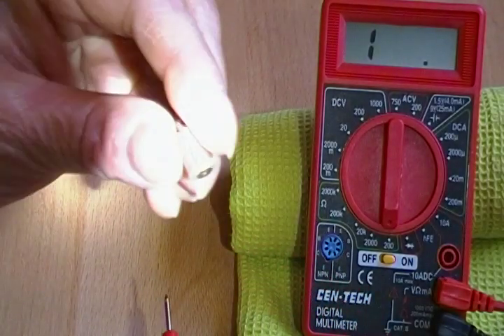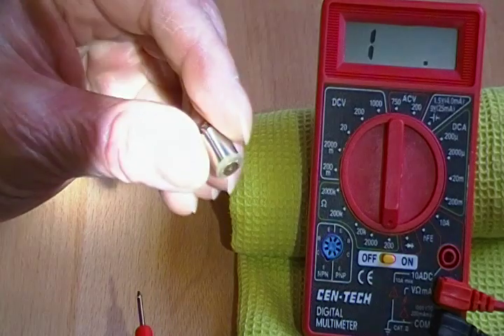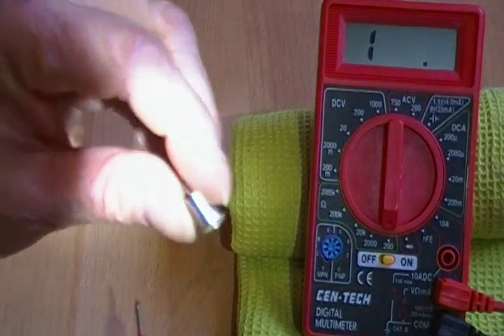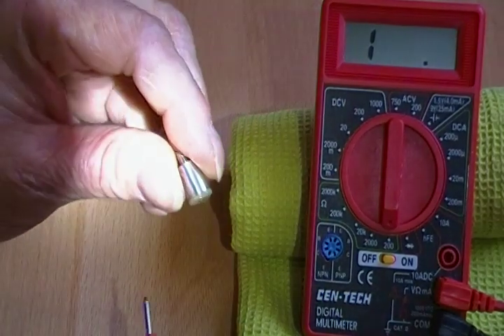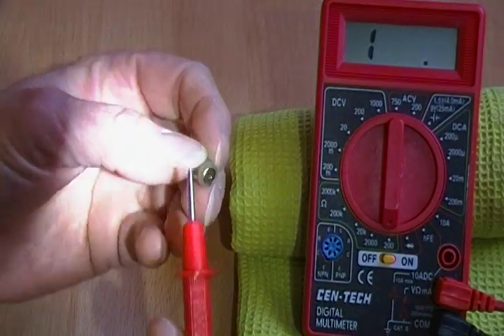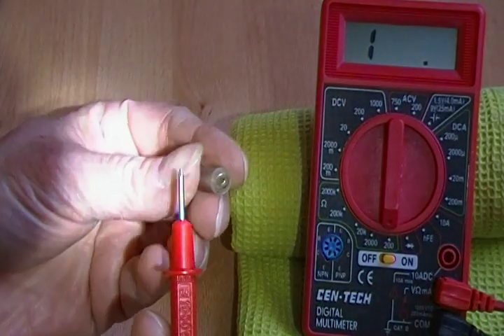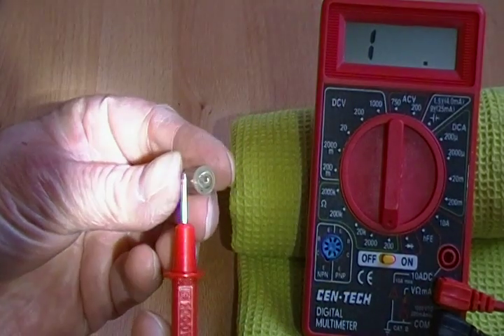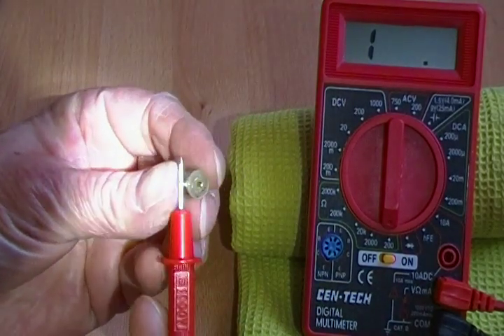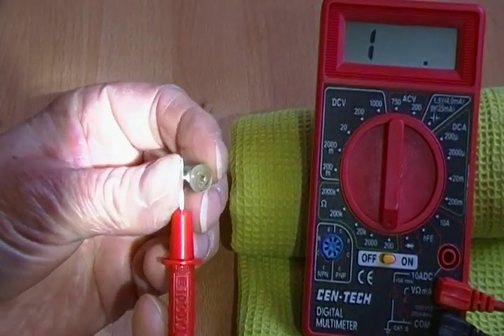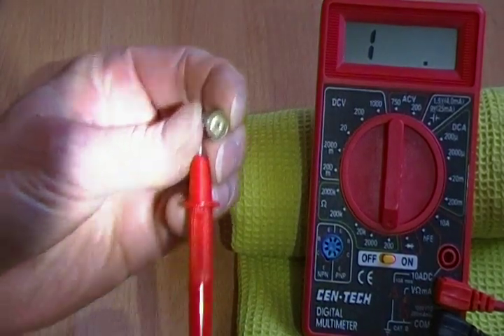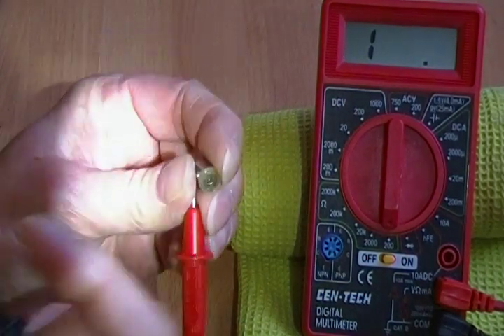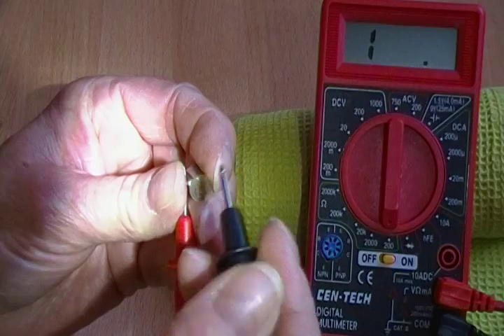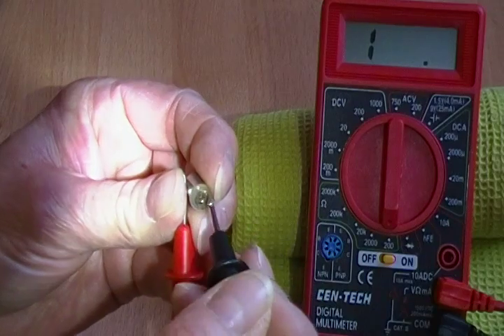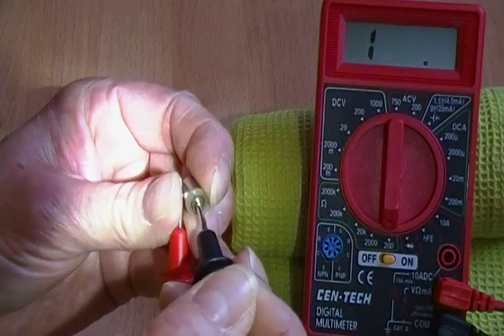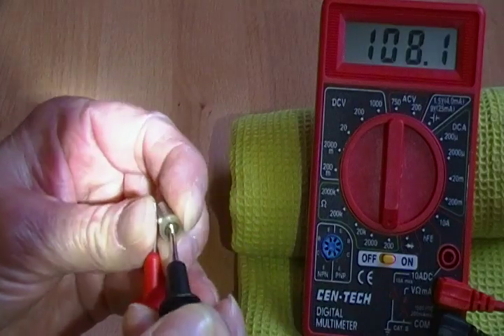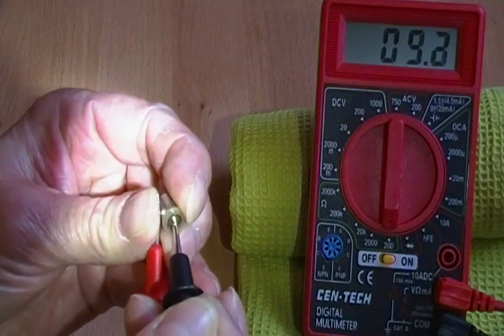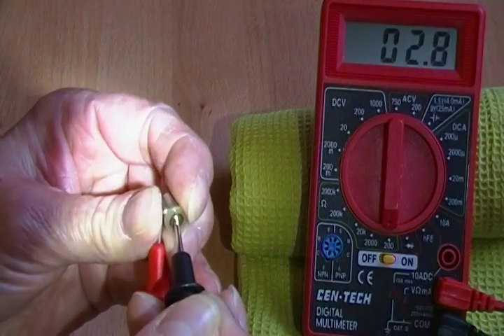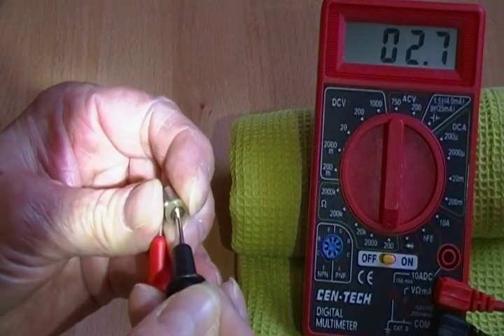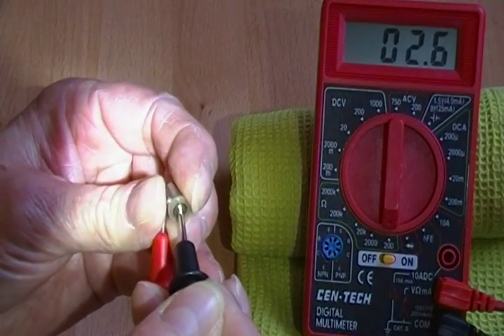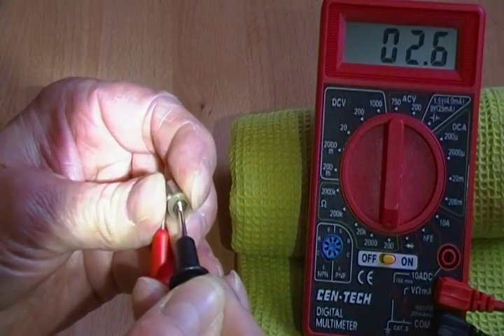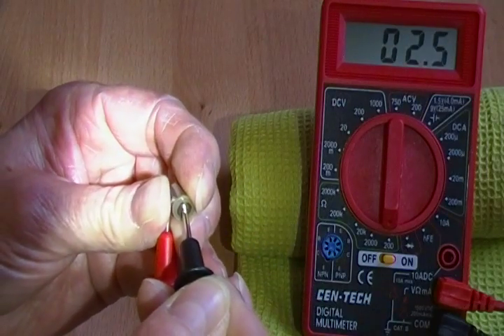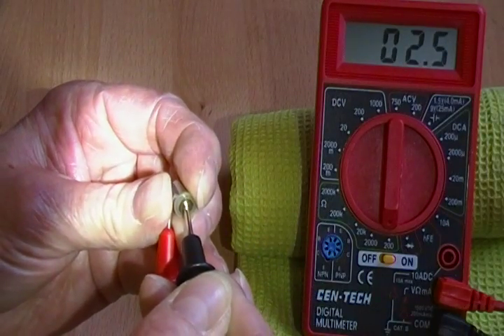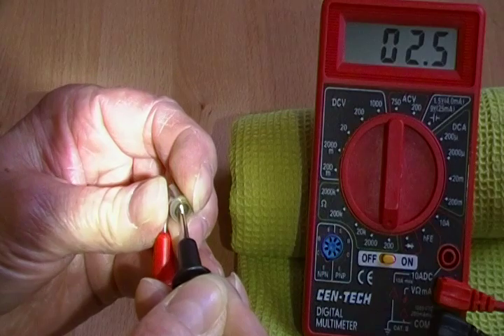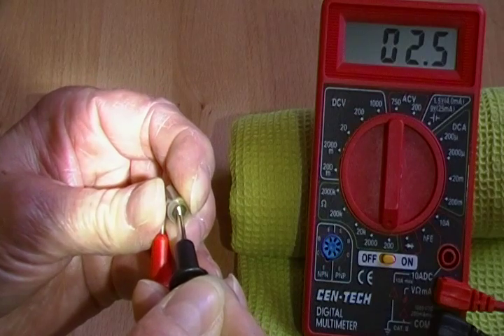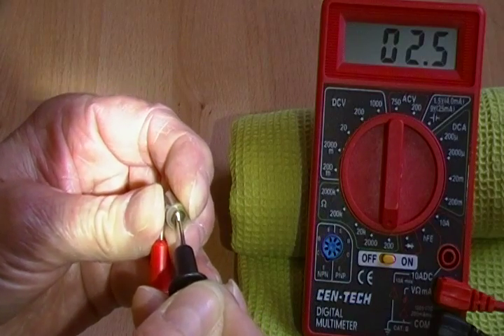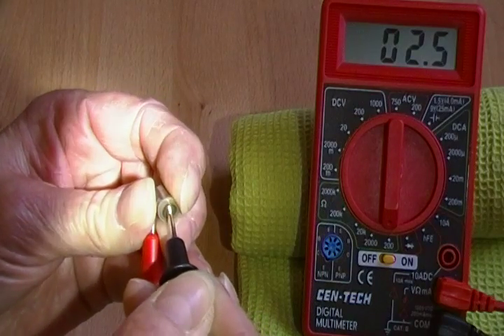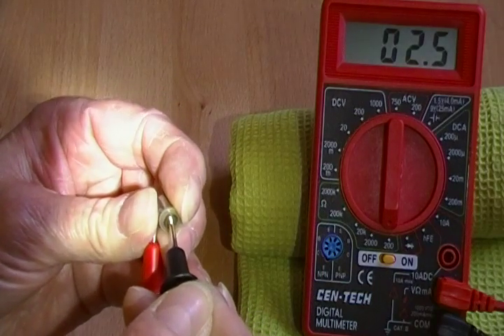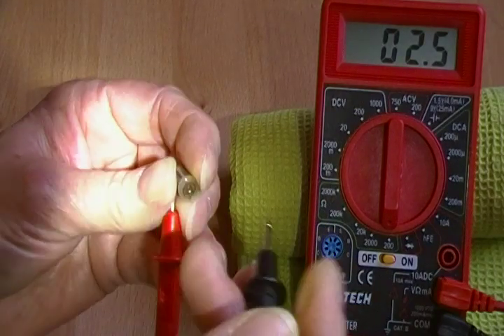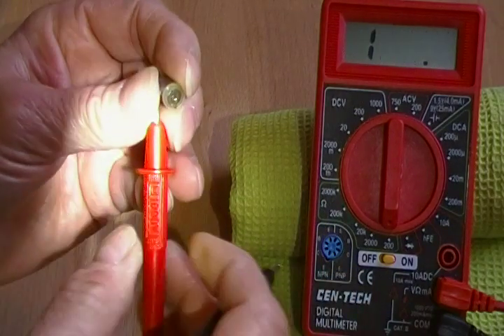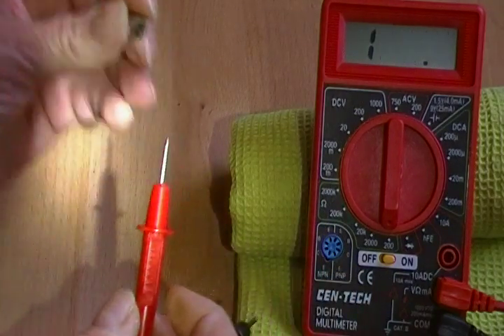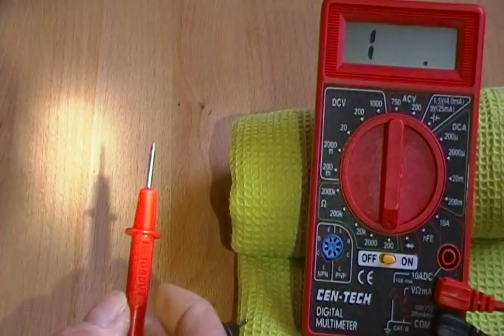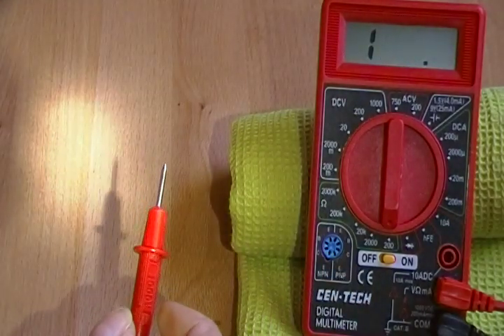Here is a C-head — touching one to the outside housing, one to the center contact. And again, I'm getting 2.6, 2.5, minus my lead, so I'm in the 2.2 area. That's fine.